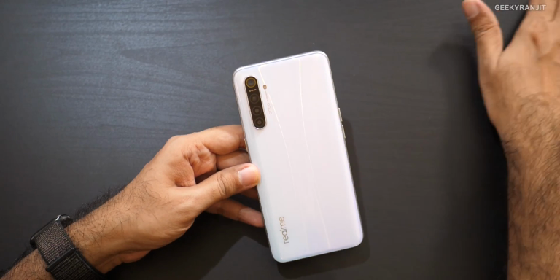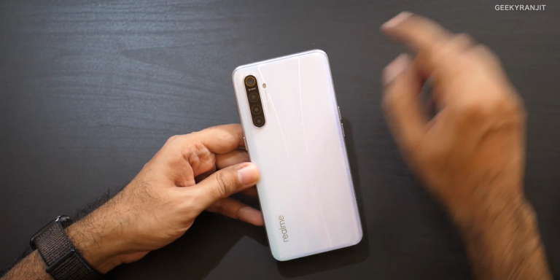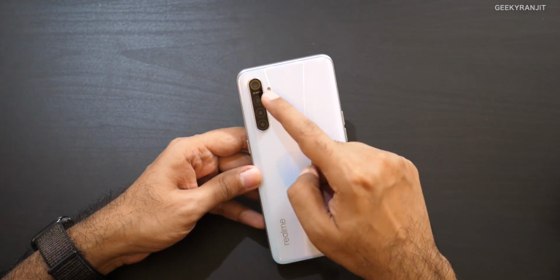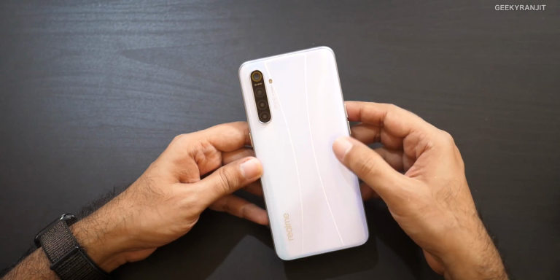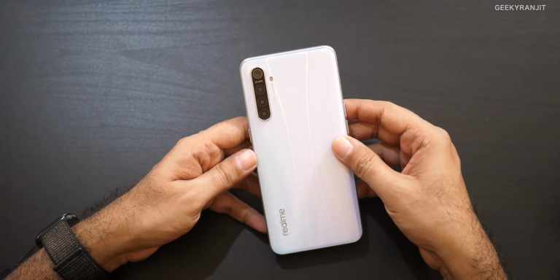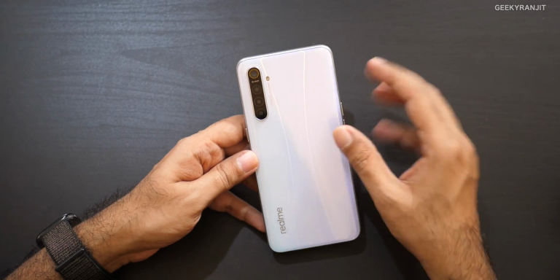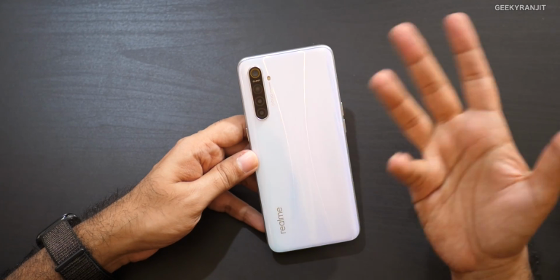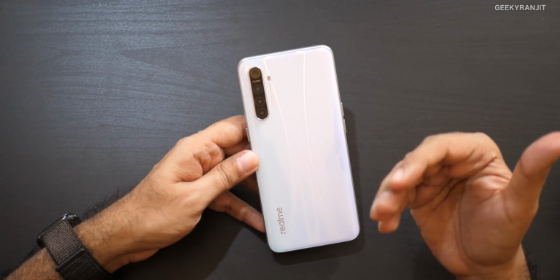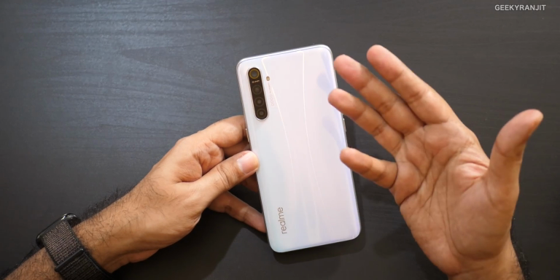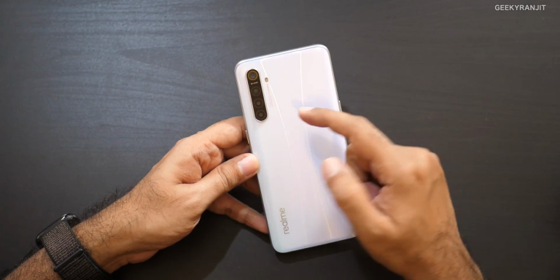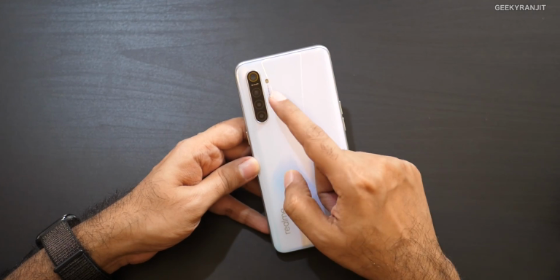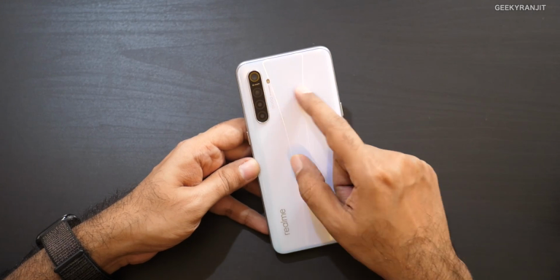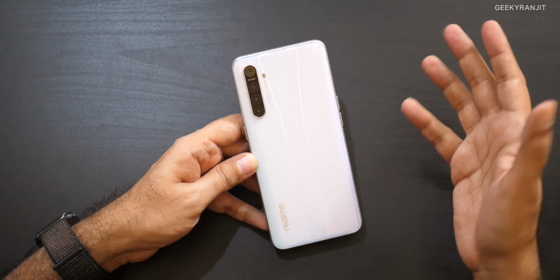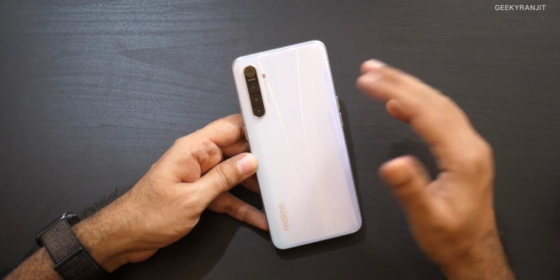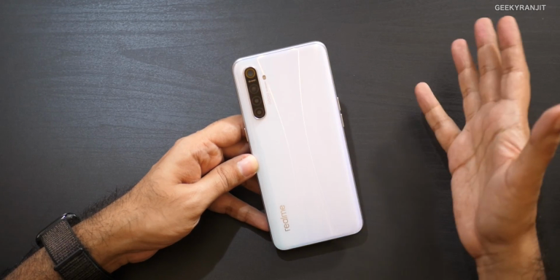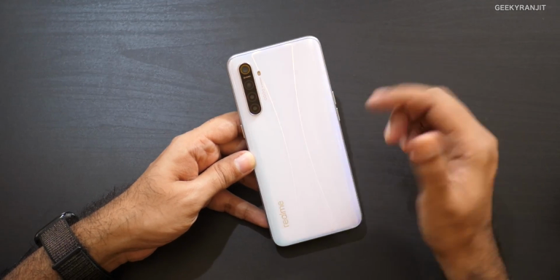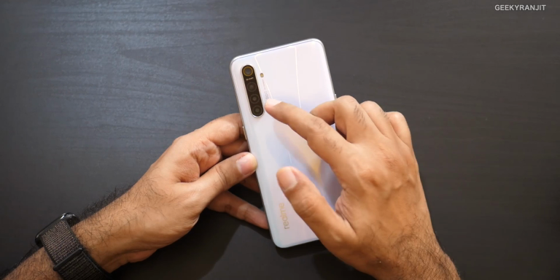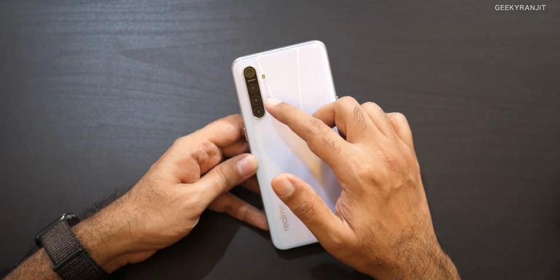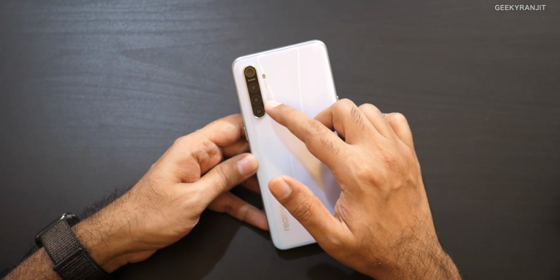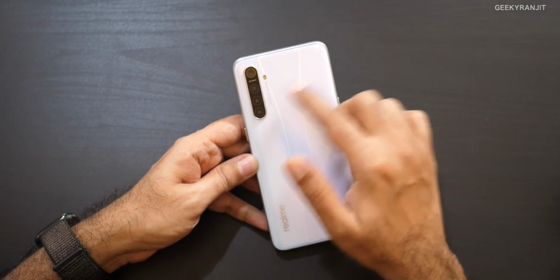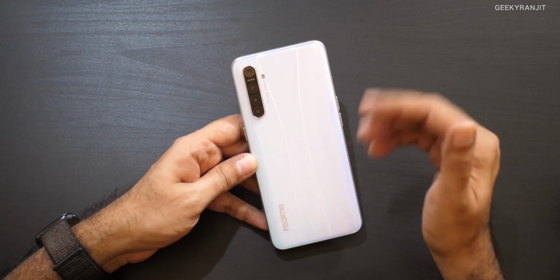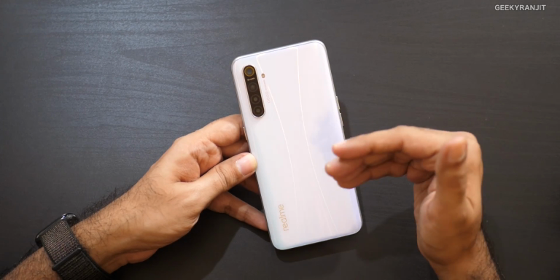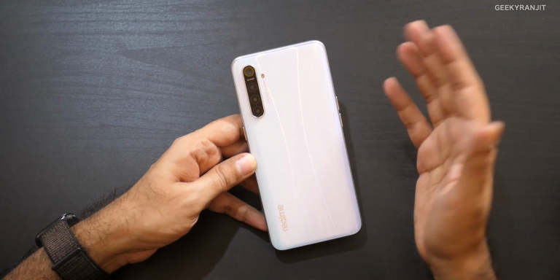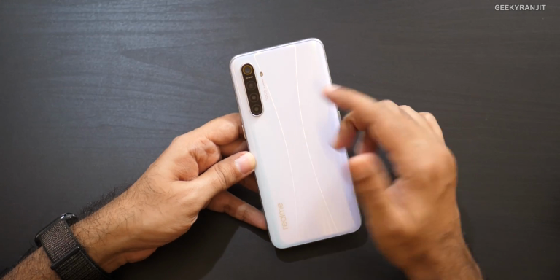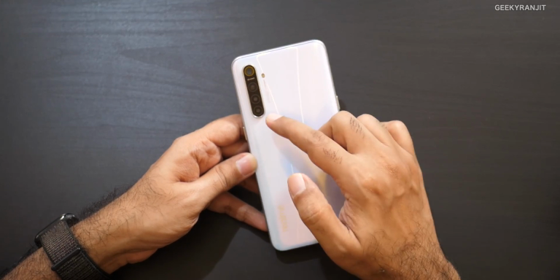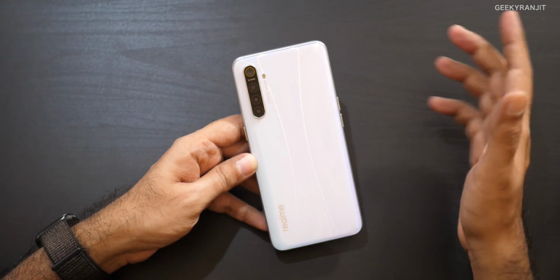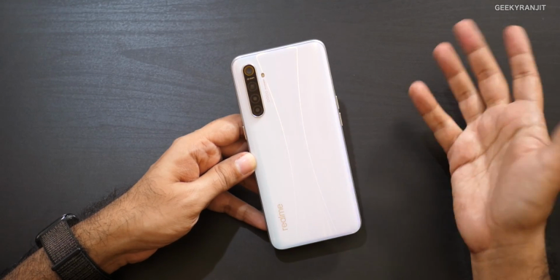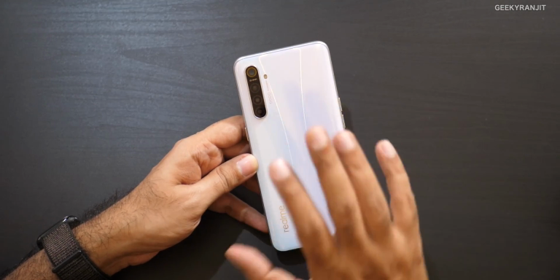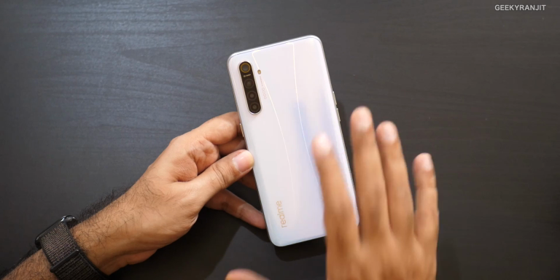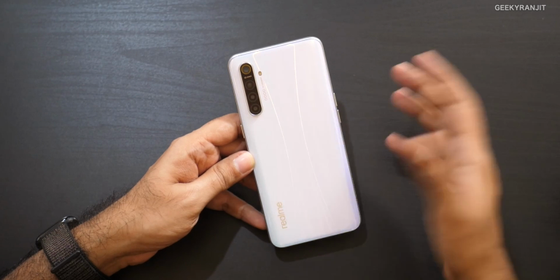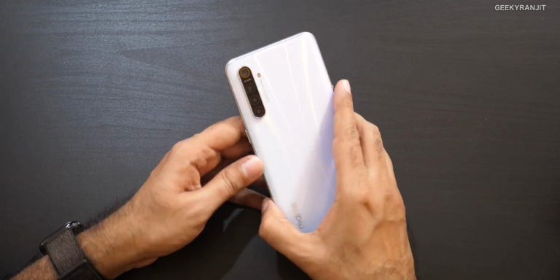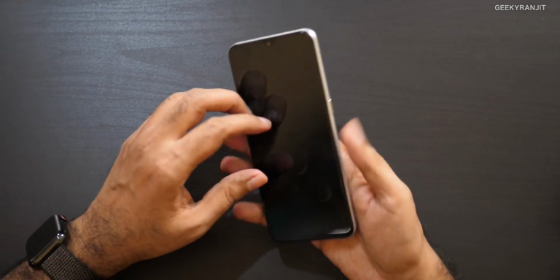The highlight of the show is the 64 megapixel camera — it's a Samsung sensor. We also have an 8 megapixel wide angle lens, a 2 megapixel depth/portrait lens, and a 2 megapixel macro lens. That's the quad camera configuration.